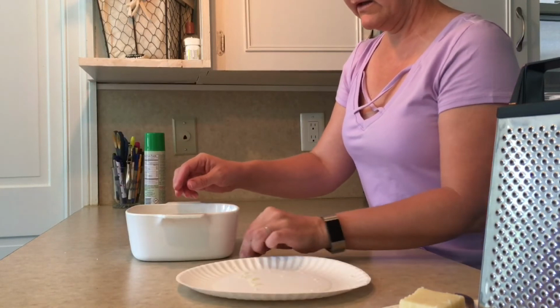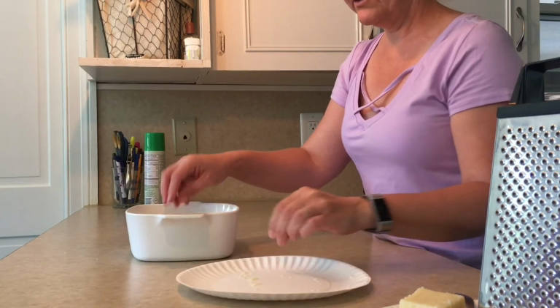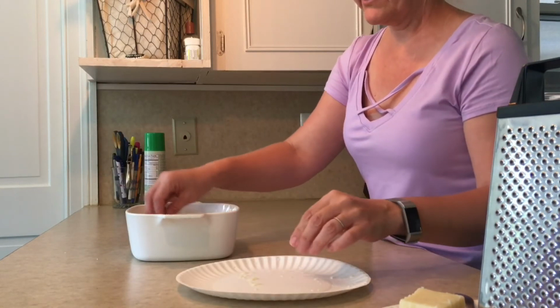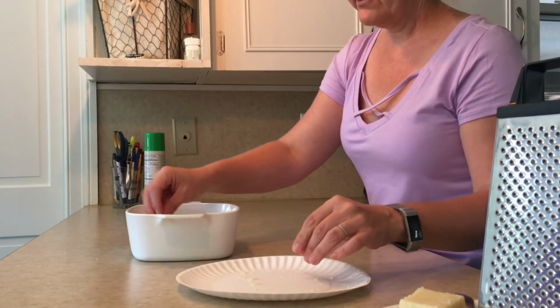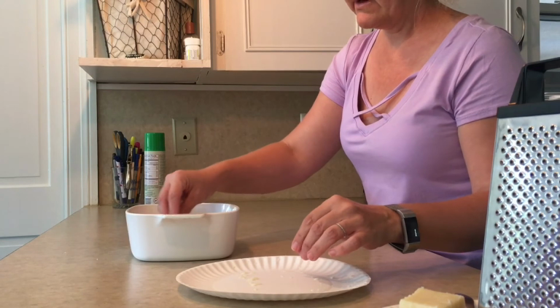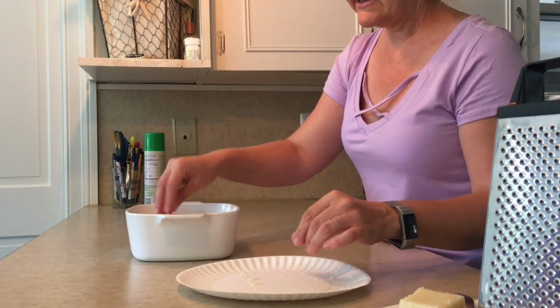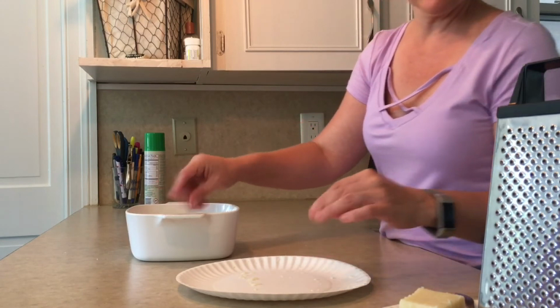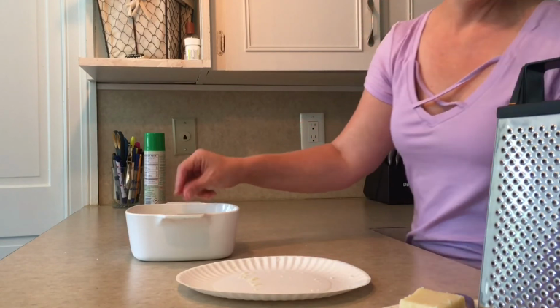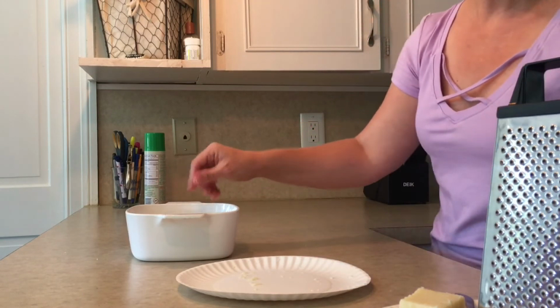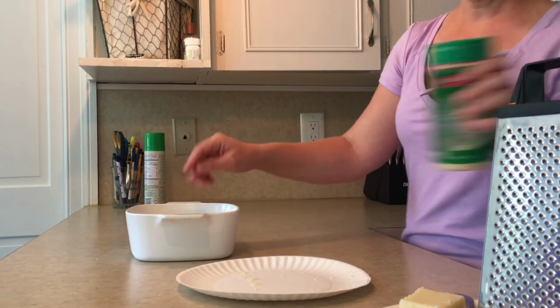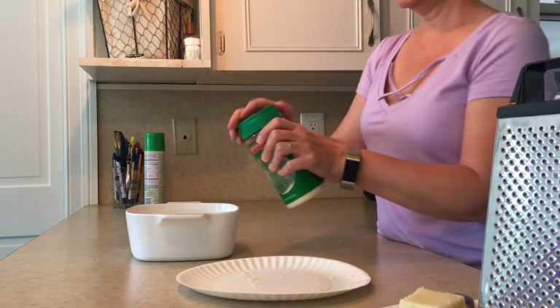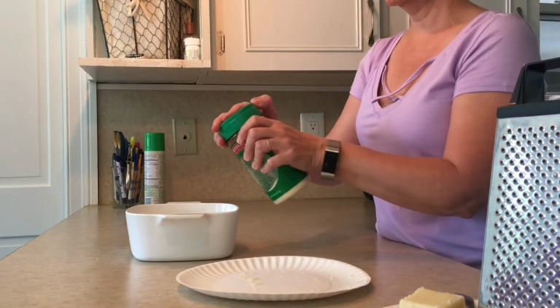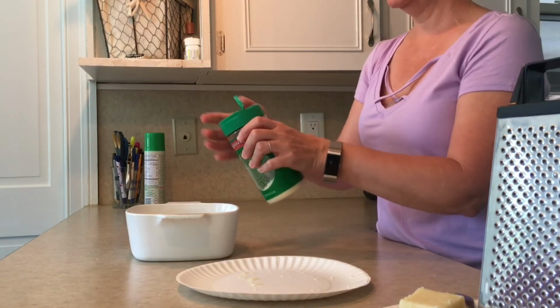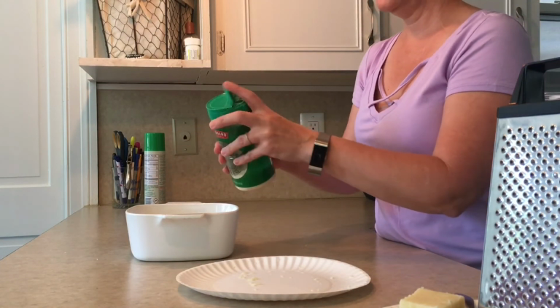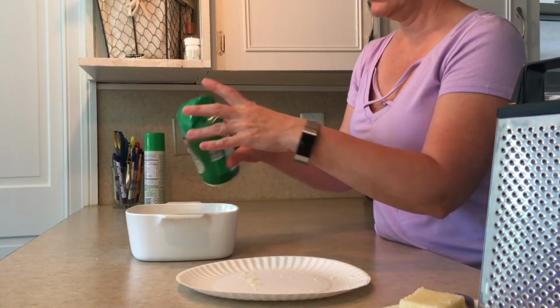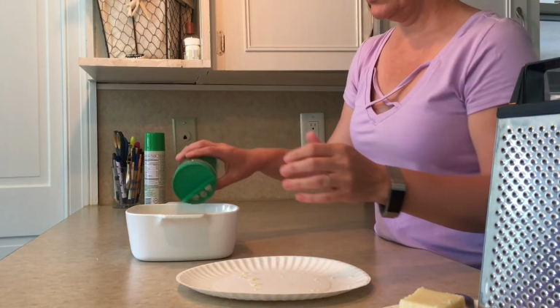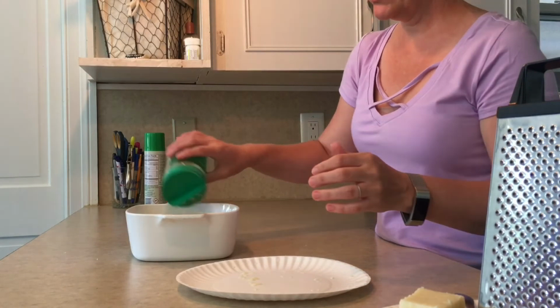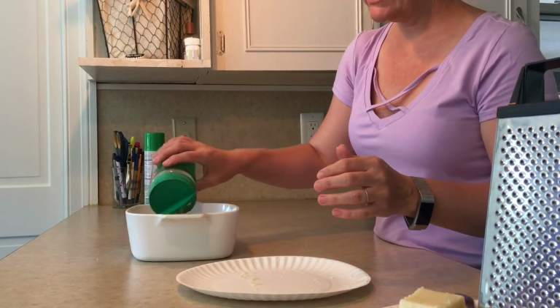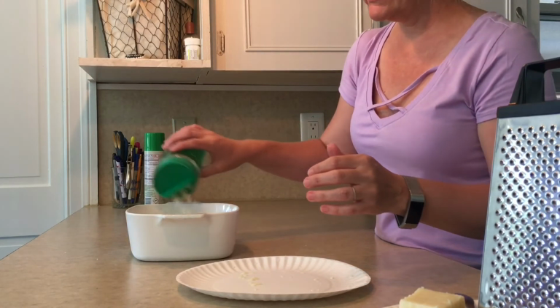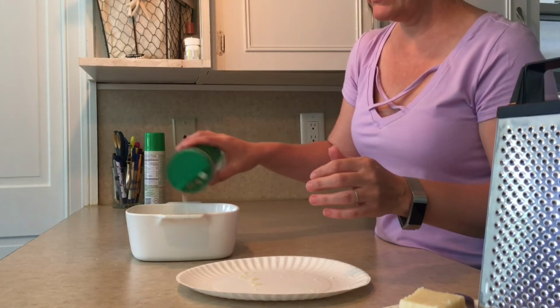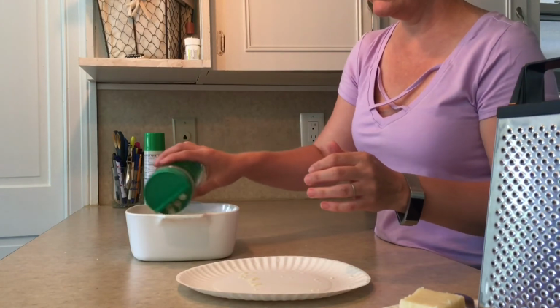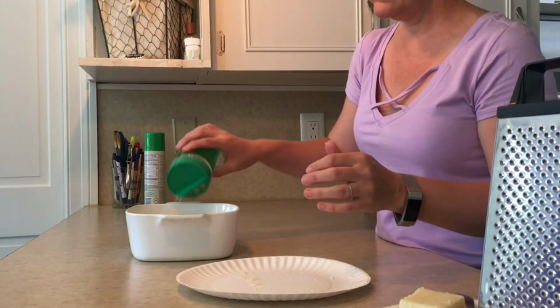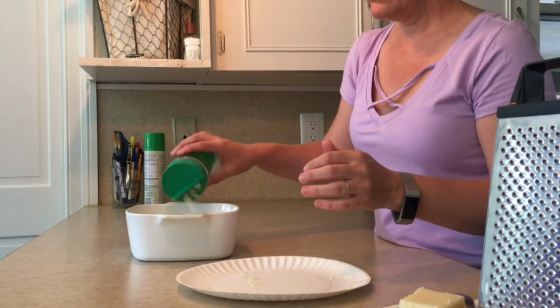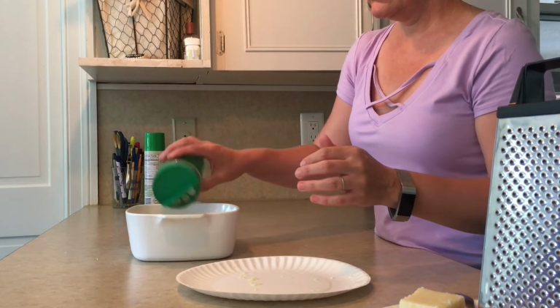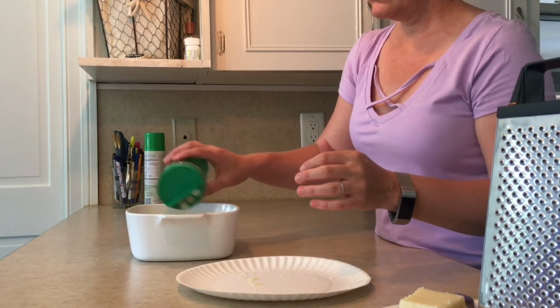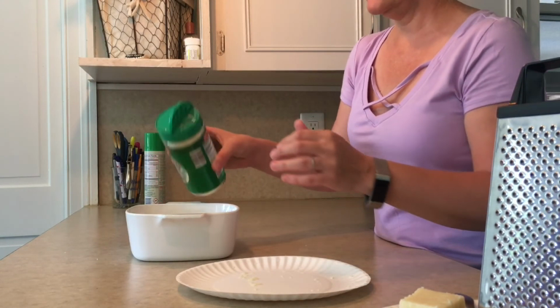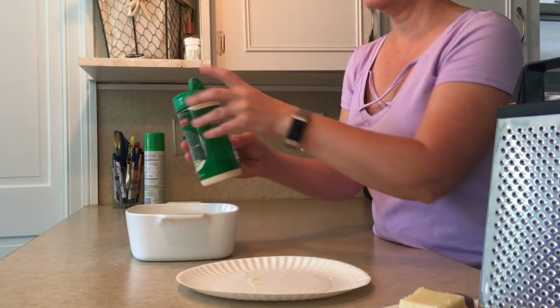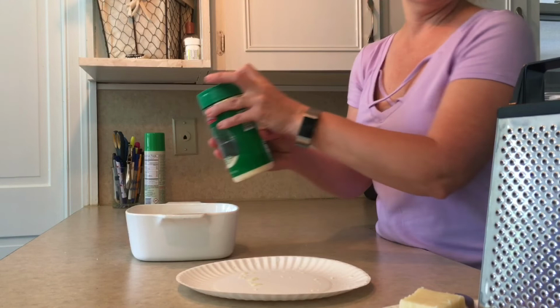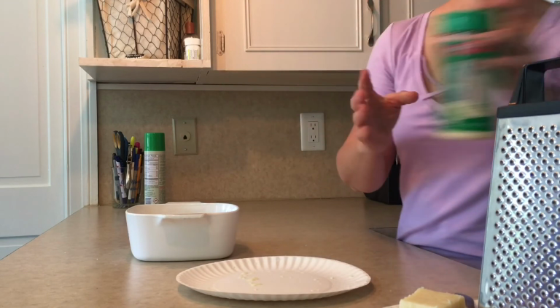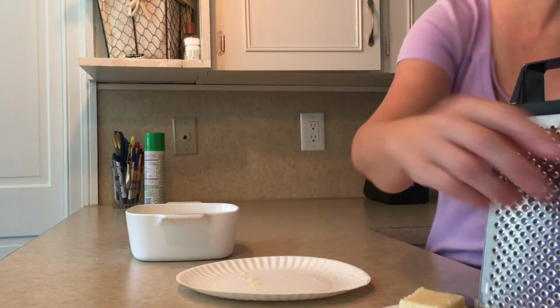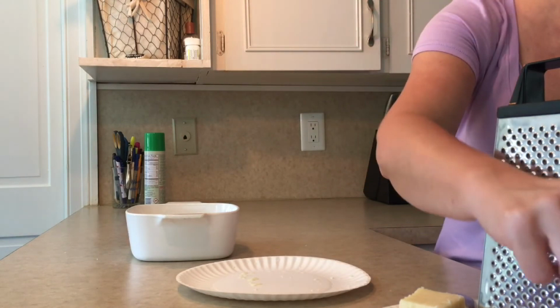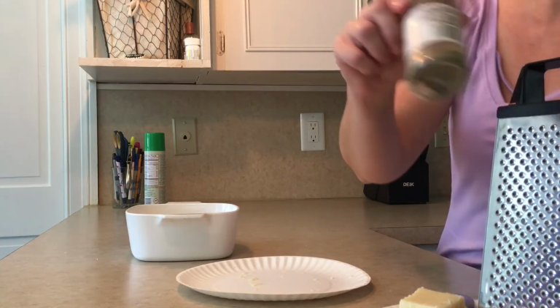I go back through and put just a little more Parmesan cheese on top, and then a little bit more of the Italian seasoning to finish it off.